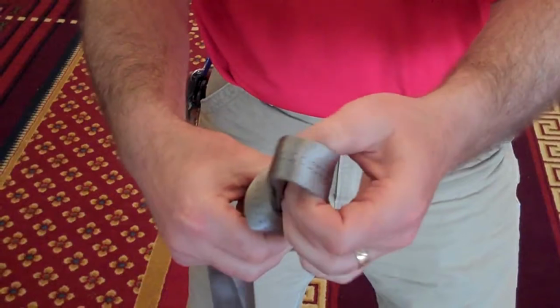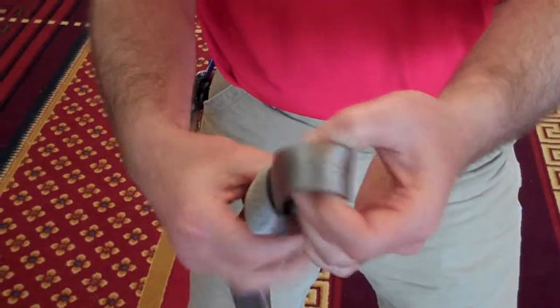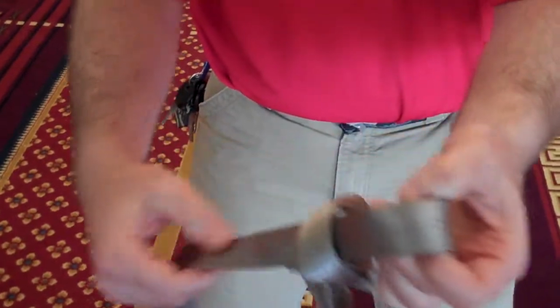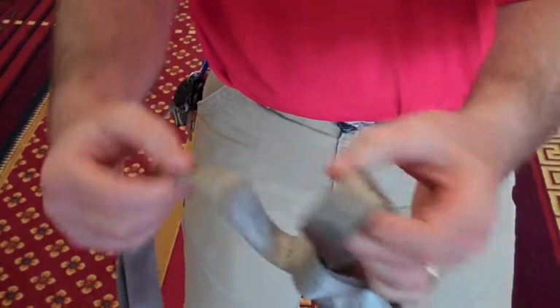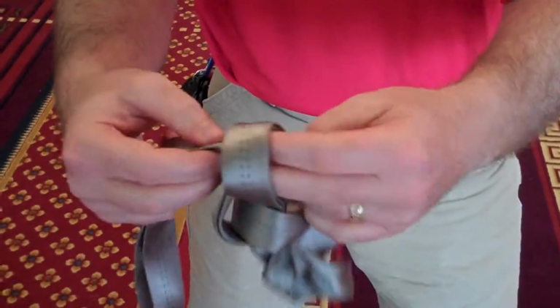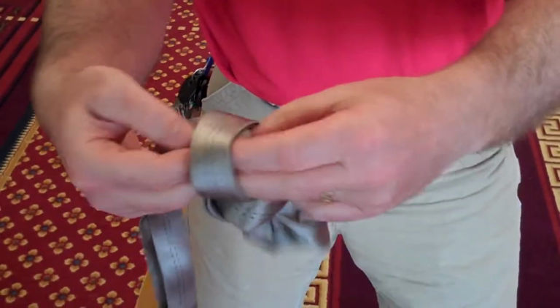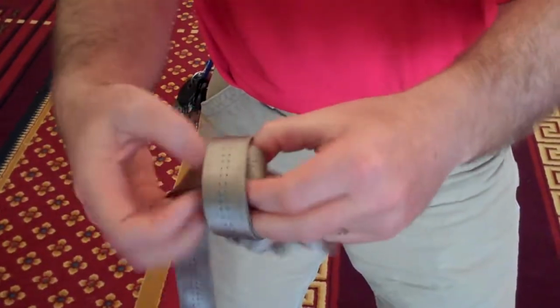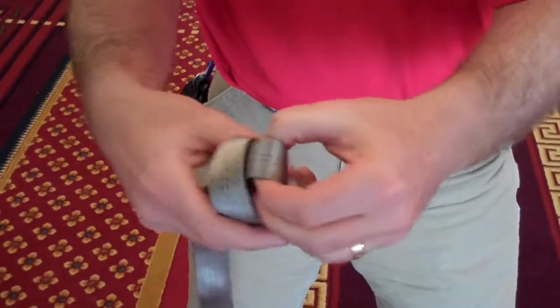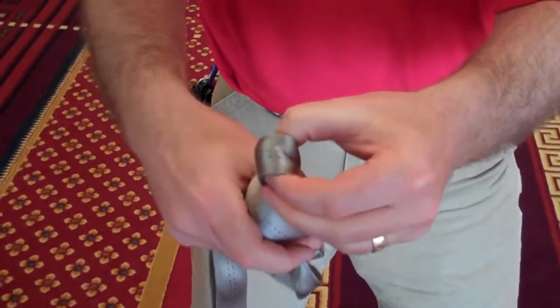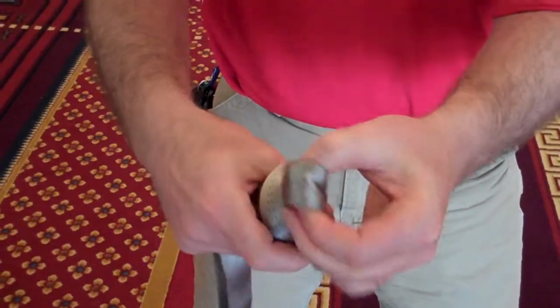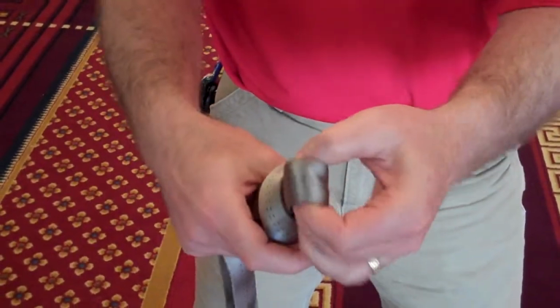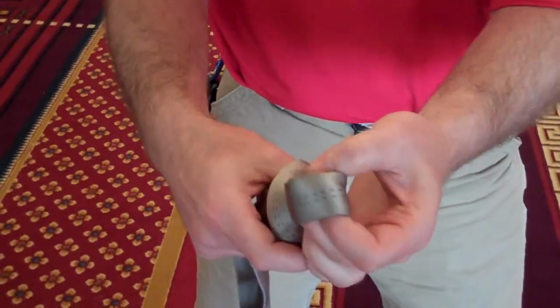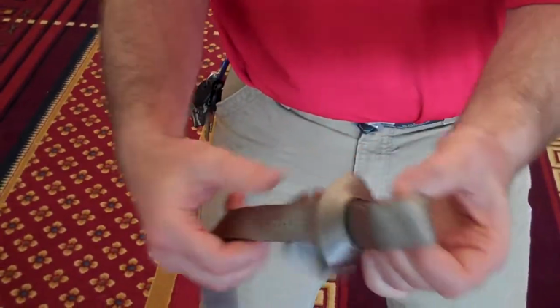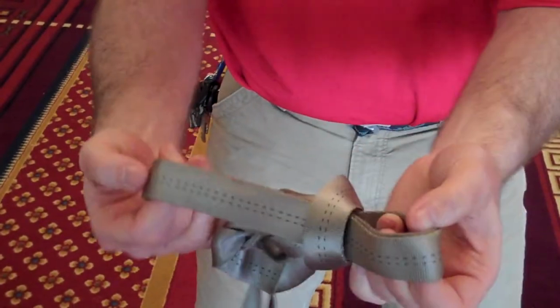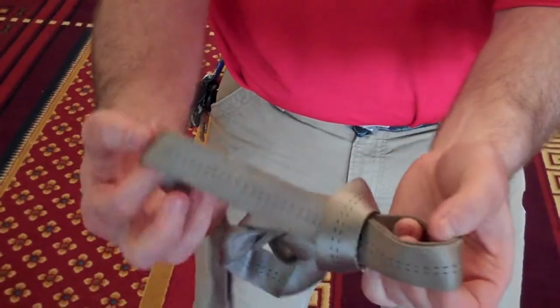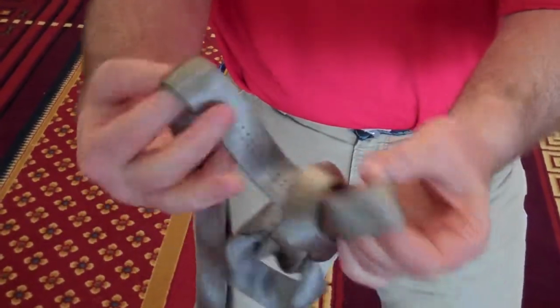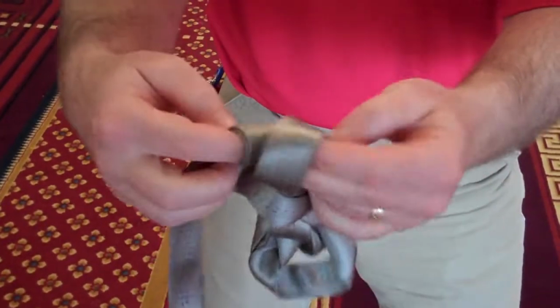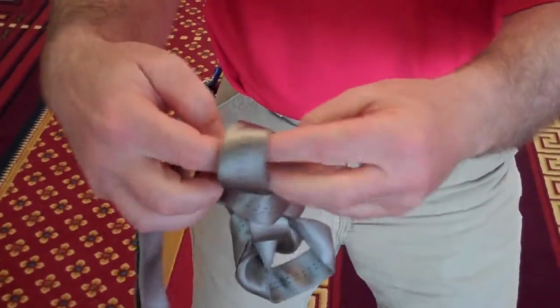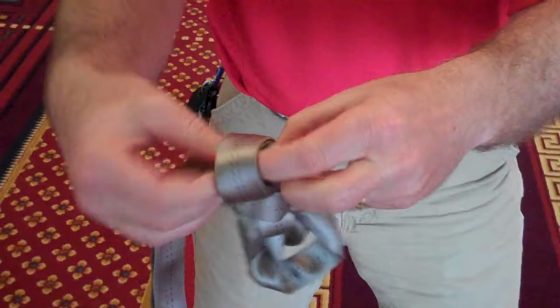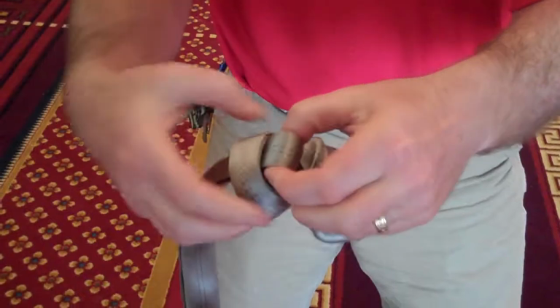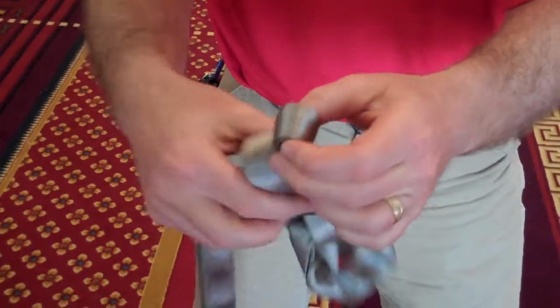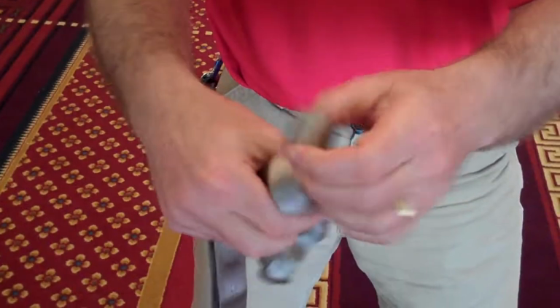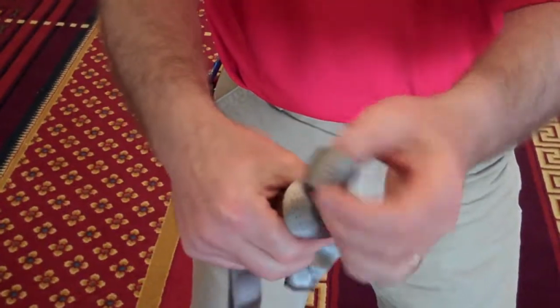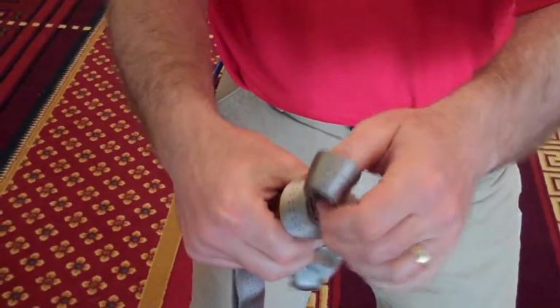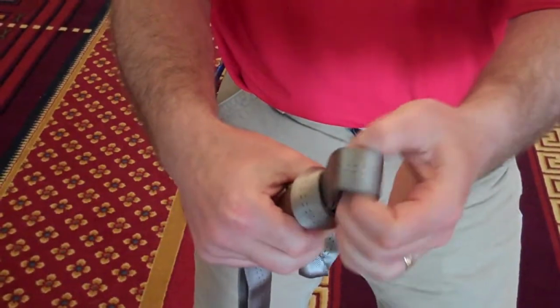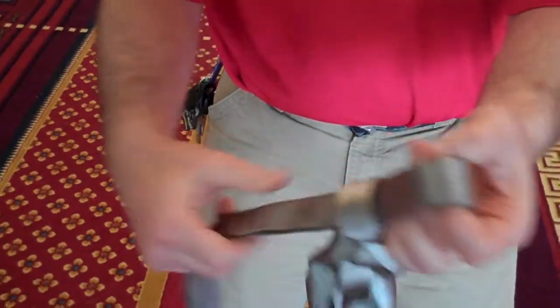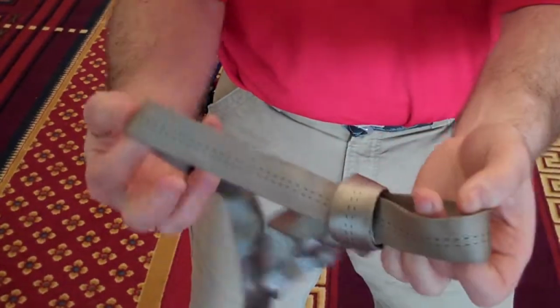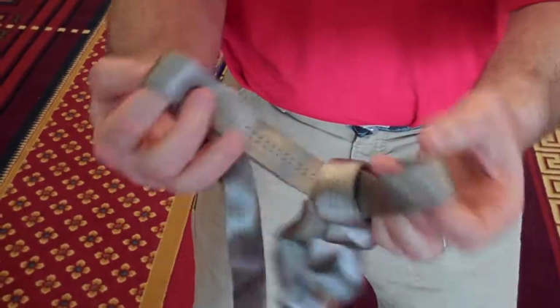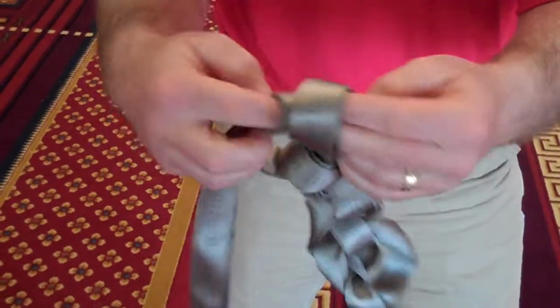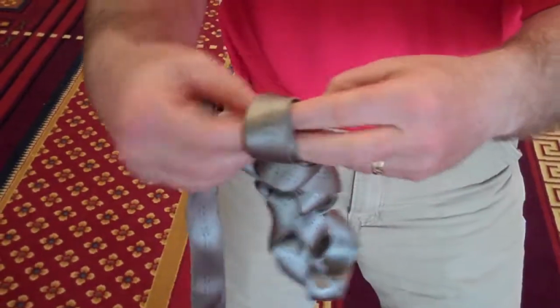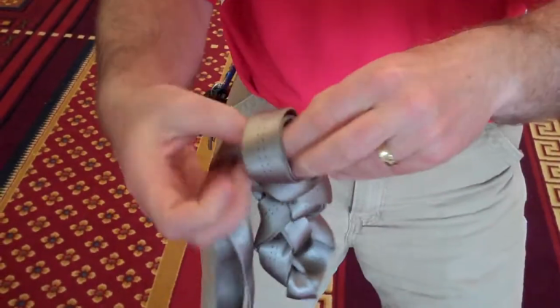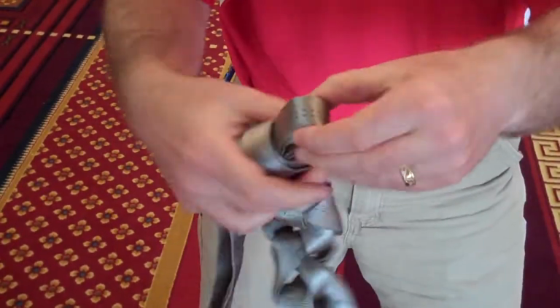Through, and then you just repeat that same process — a bite through the previous bite, a bite through the previous bite.